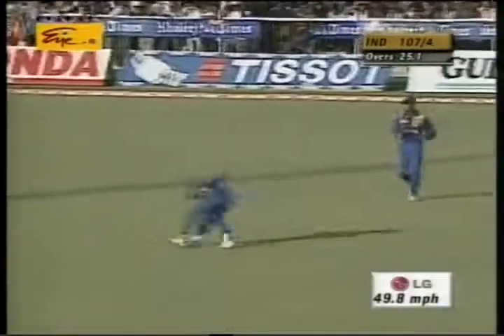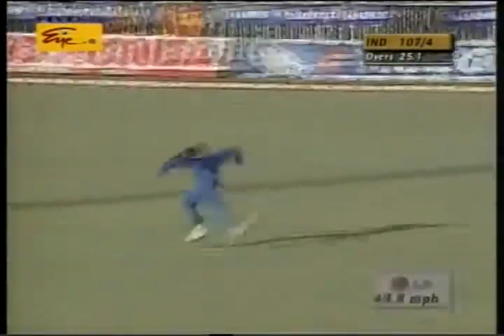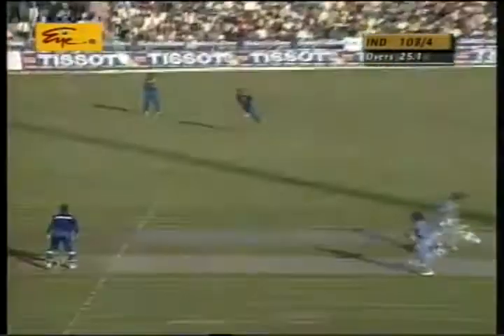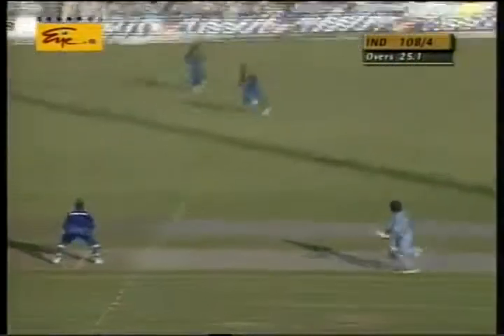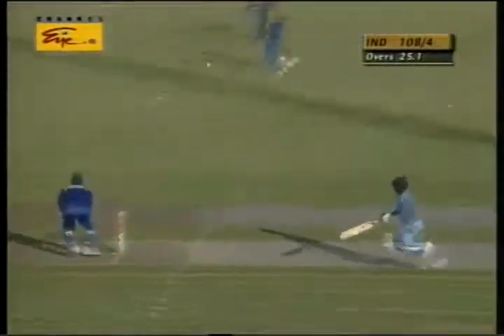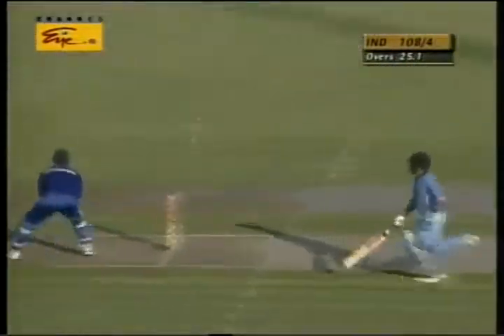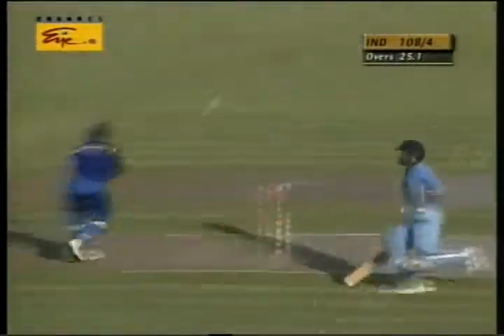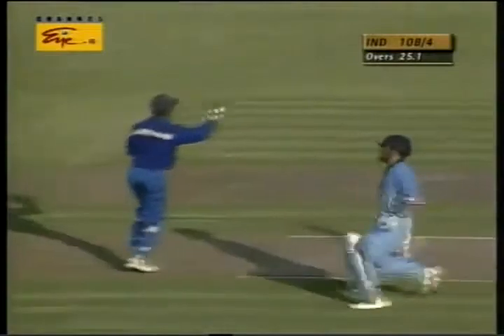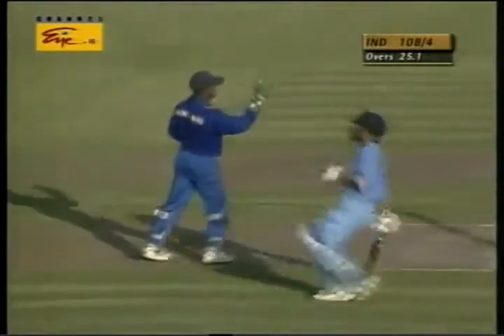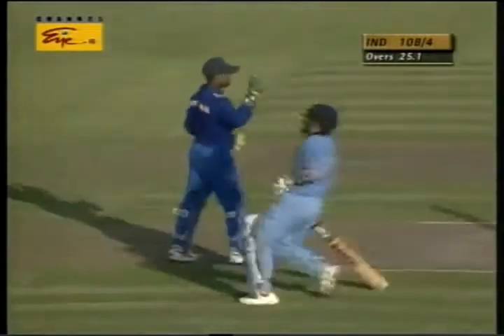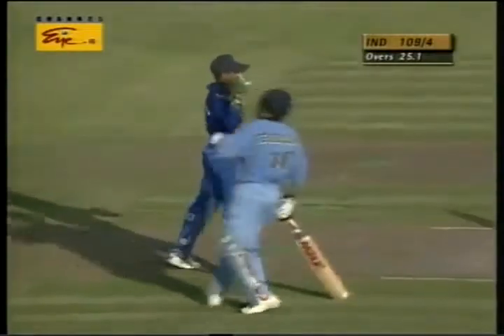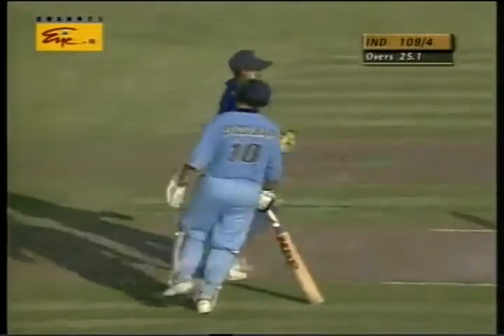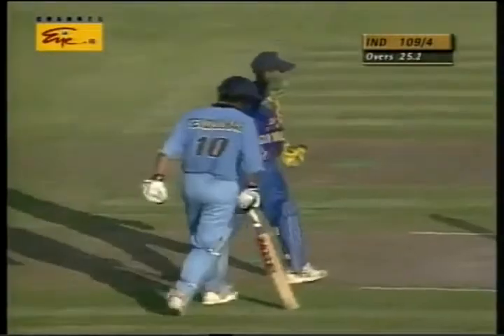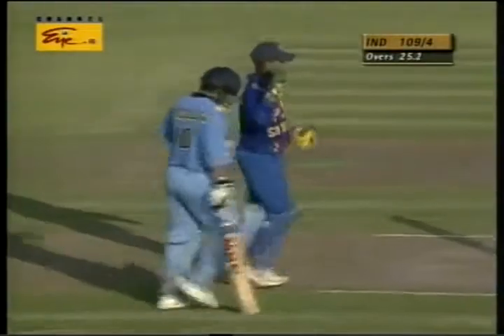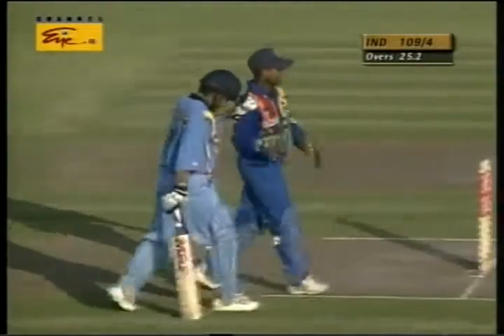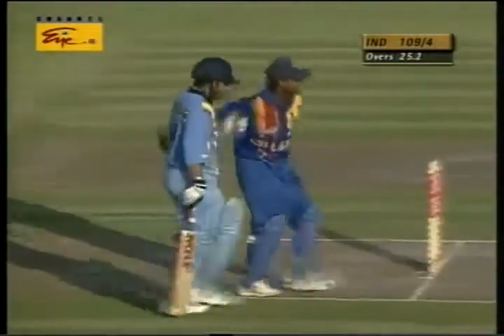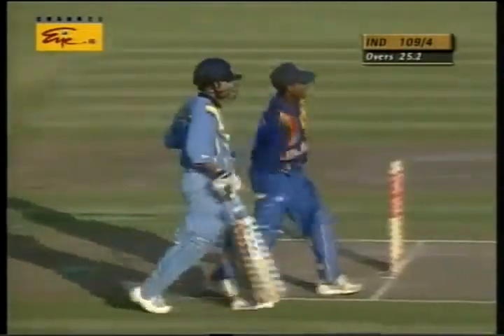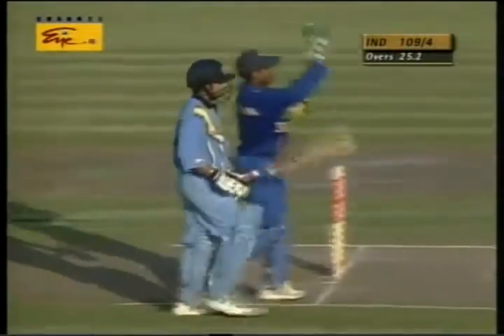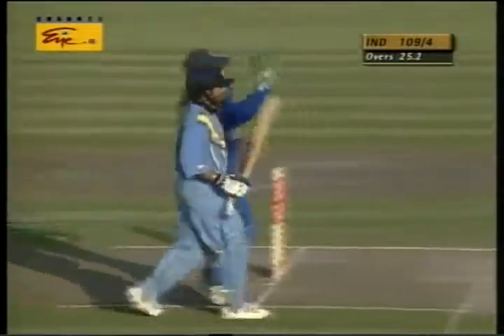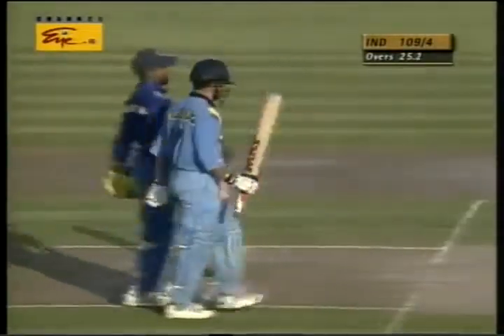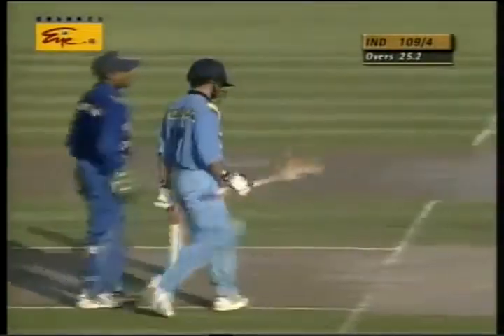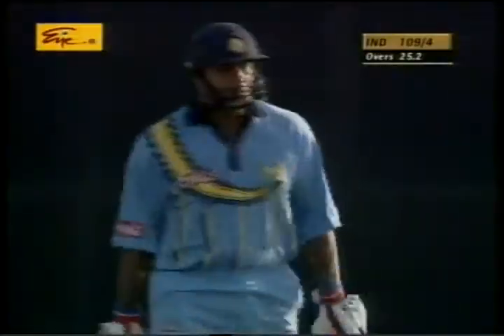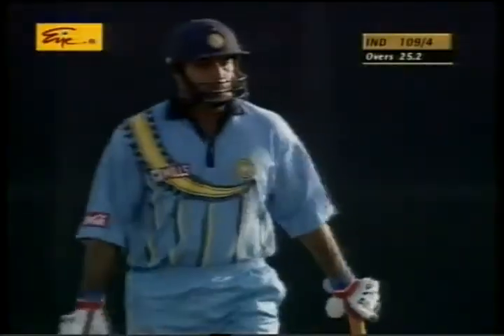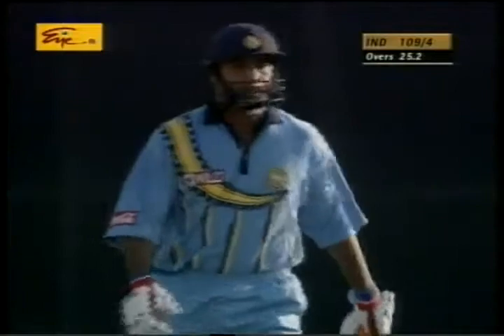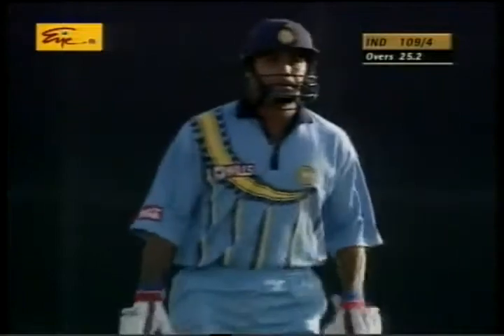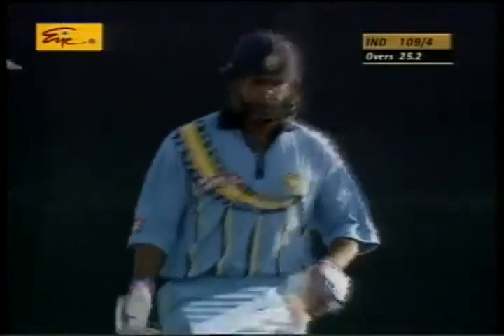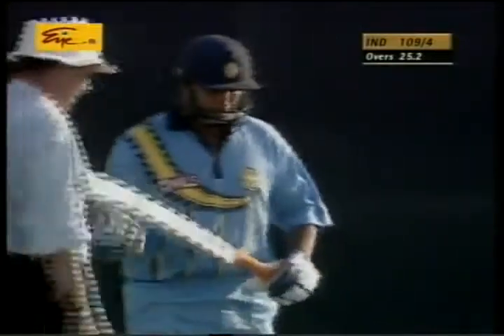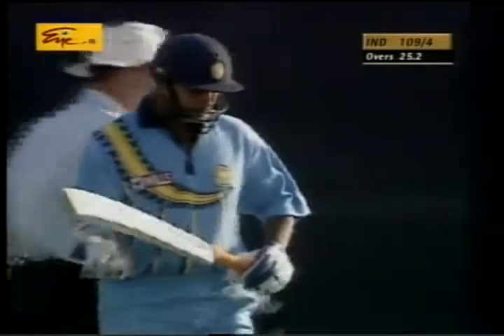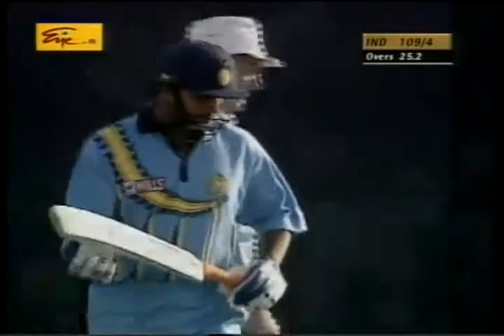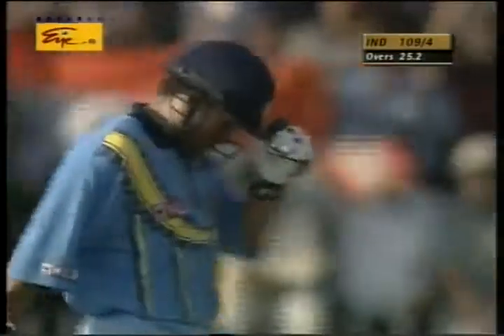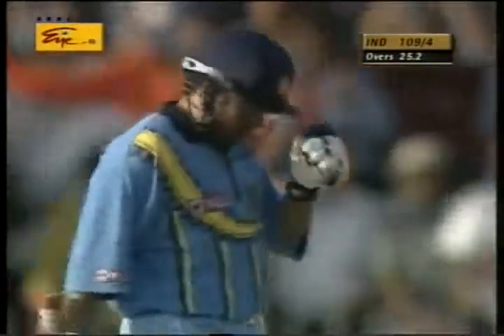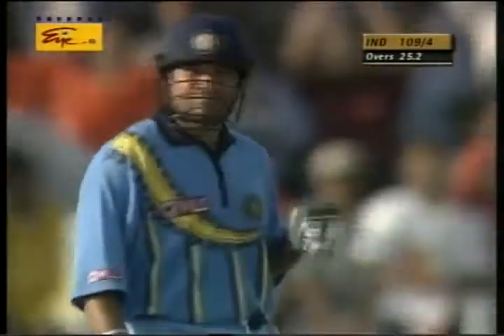Good running. Two for Tendulkar and a half-century. That's good cricket by the Indians and a very good half-century by Tendulkar.